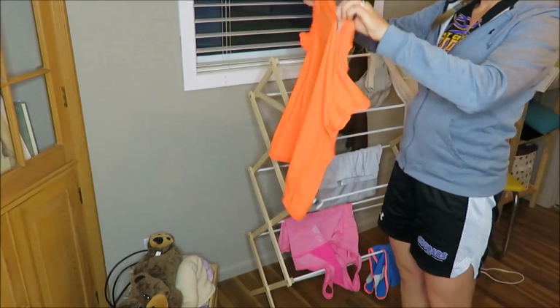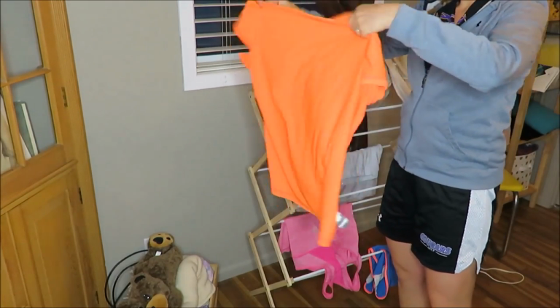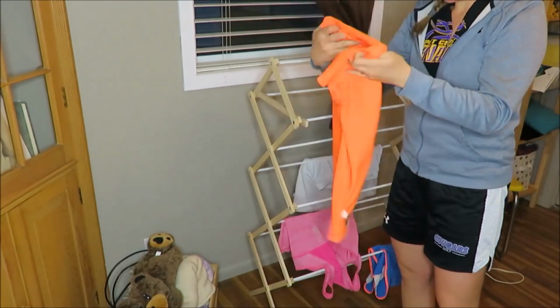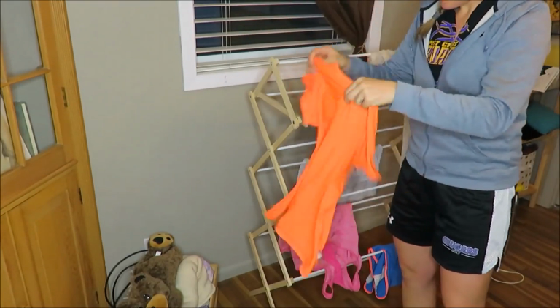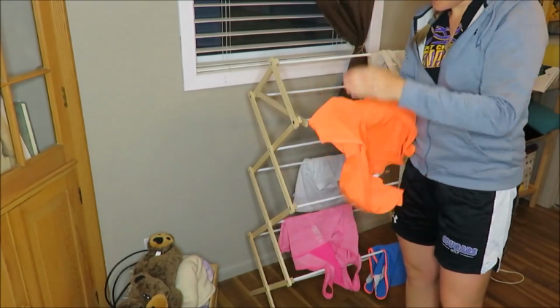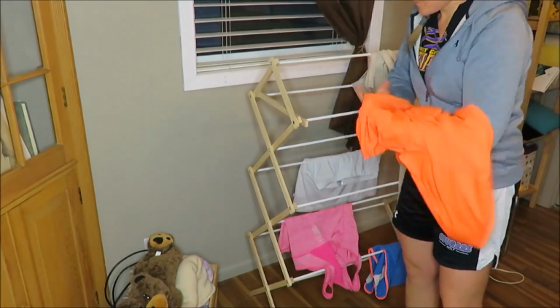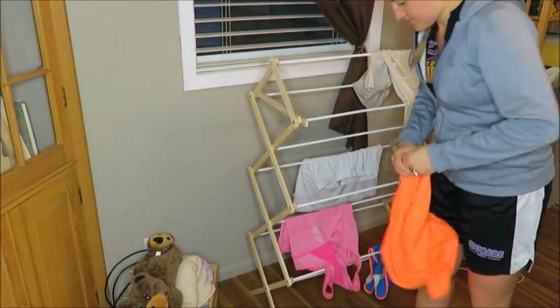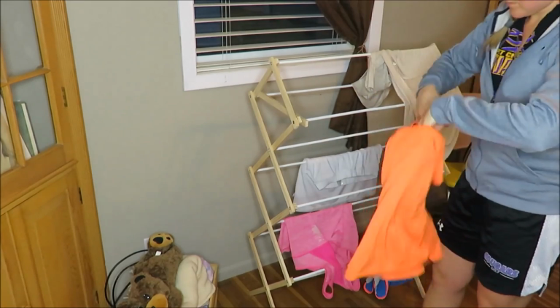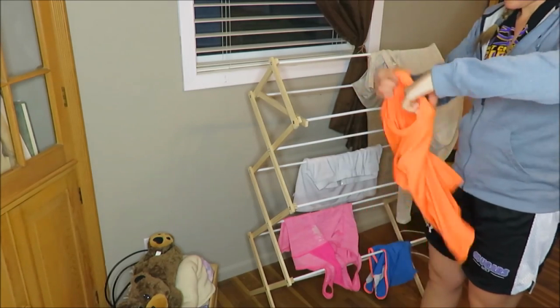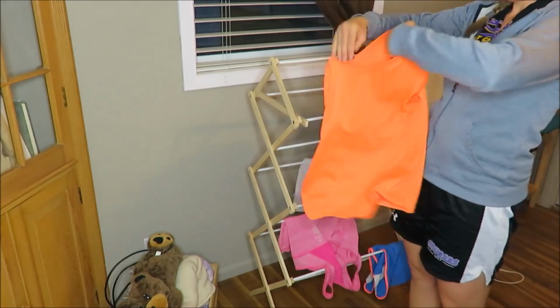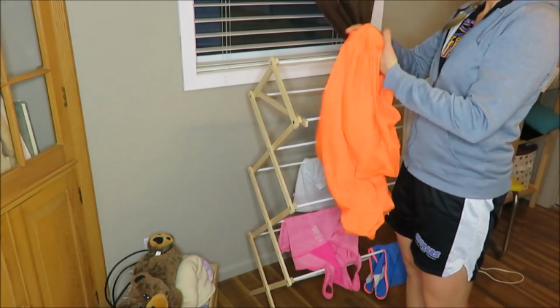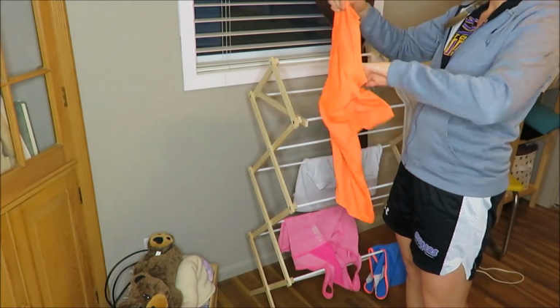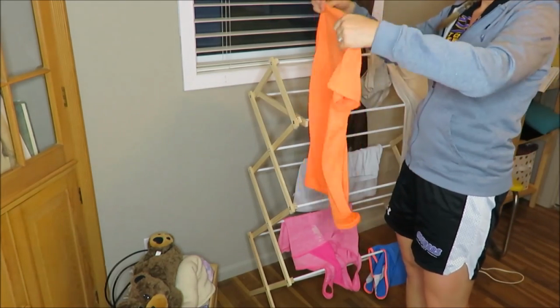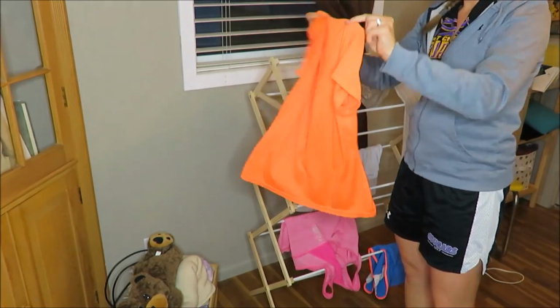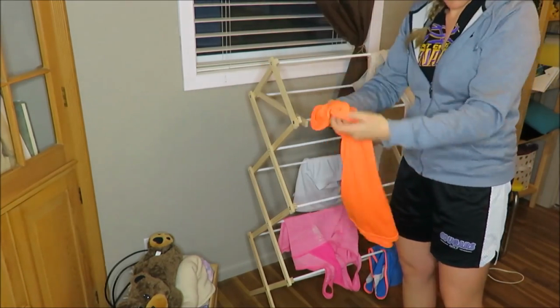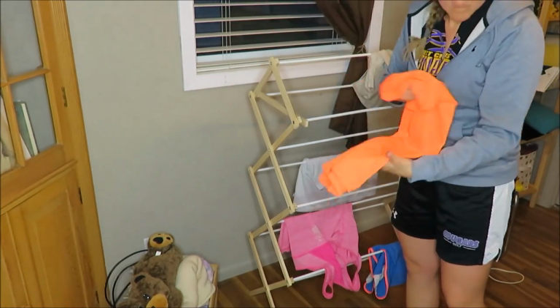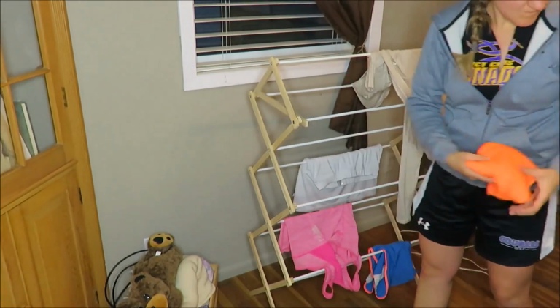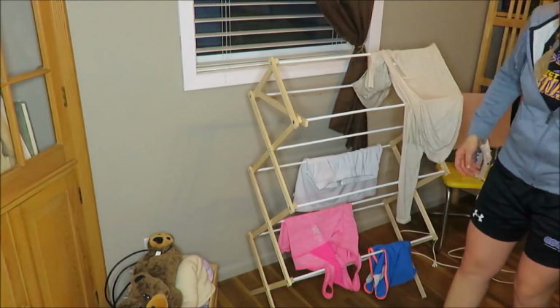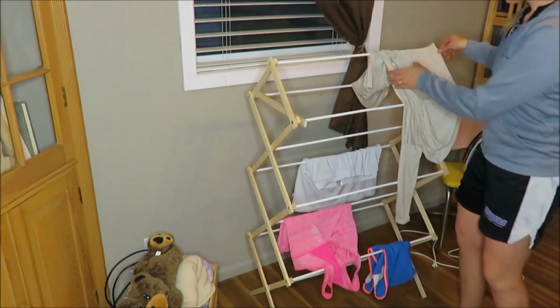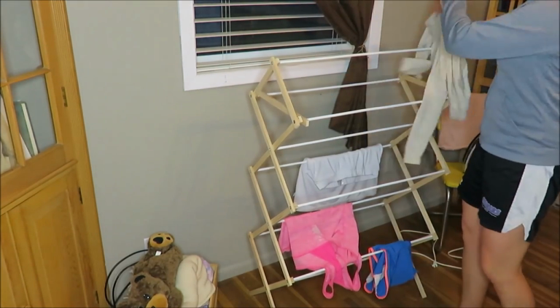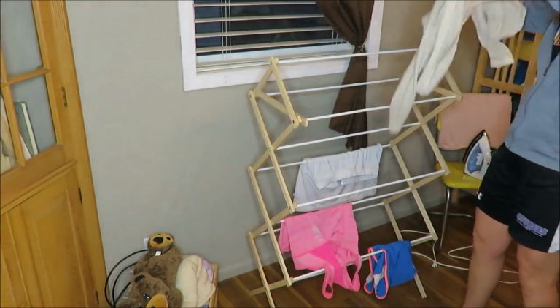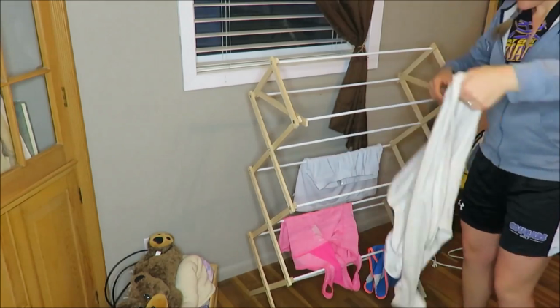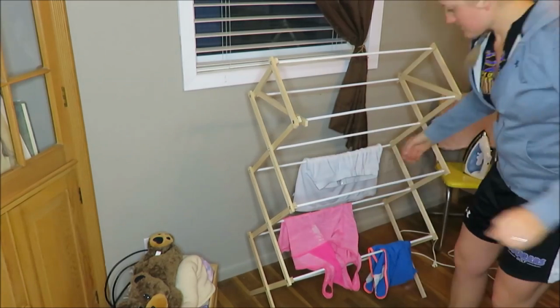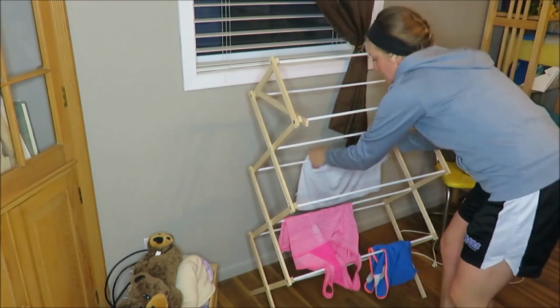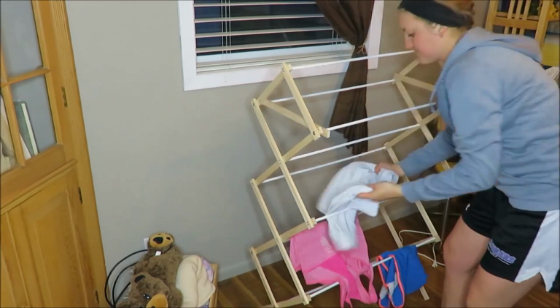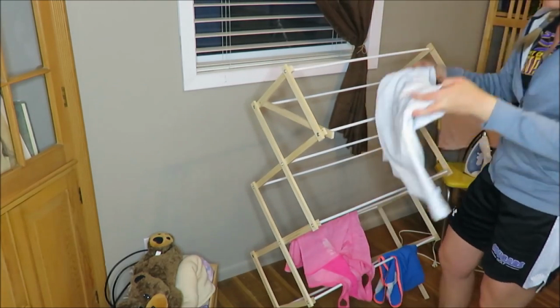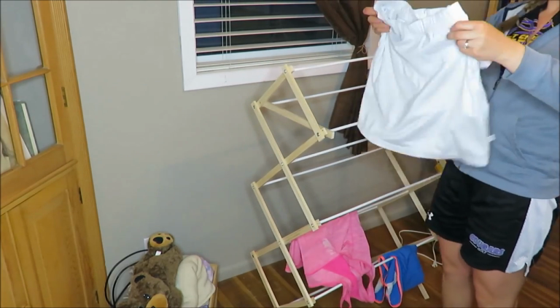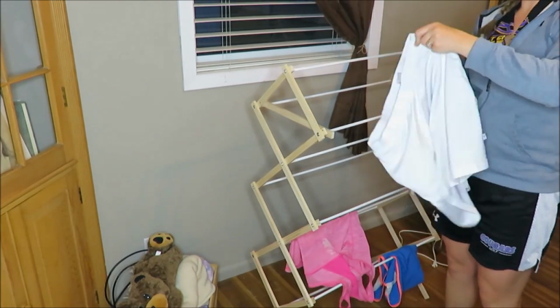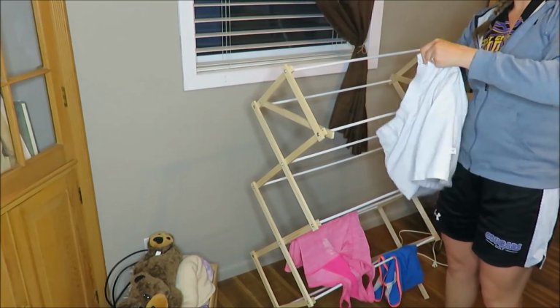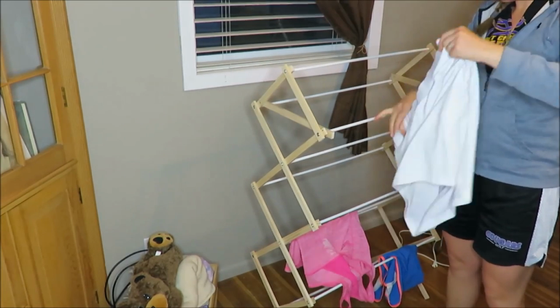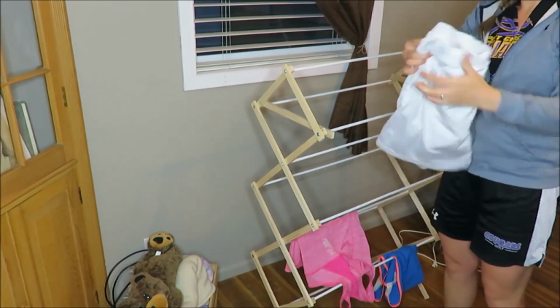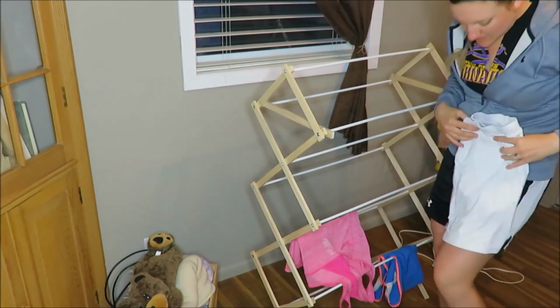I truly have found drying racks so handy, especially for some of the athletic material. It is just so great to have and they're so affordable and easy to store away.